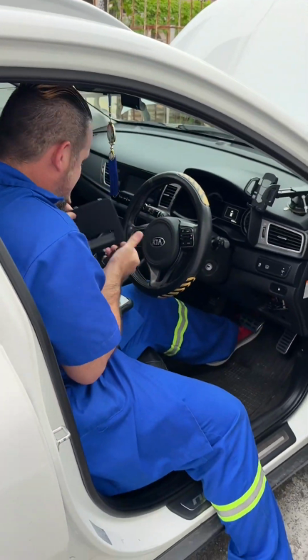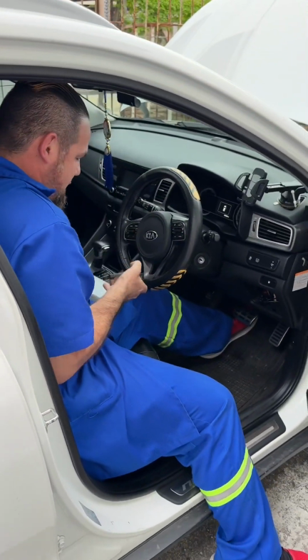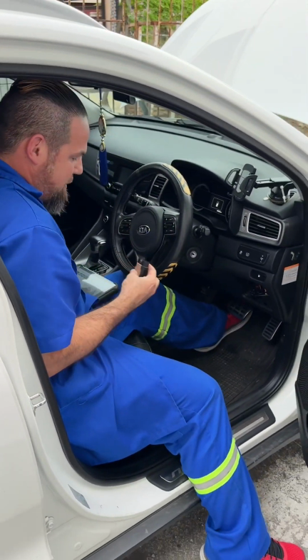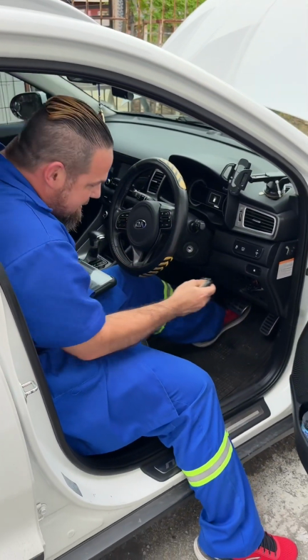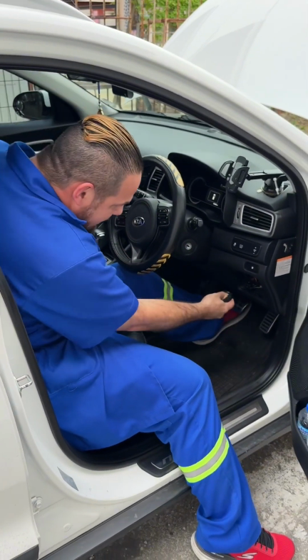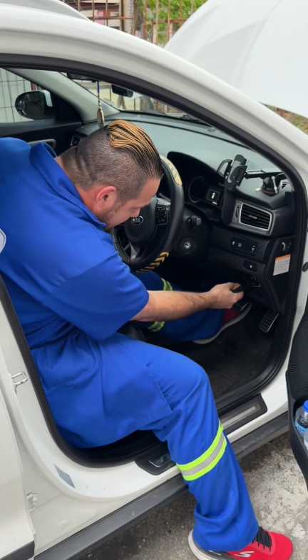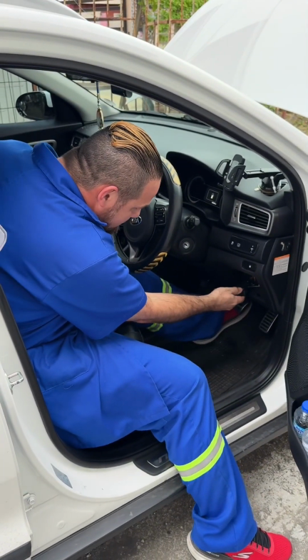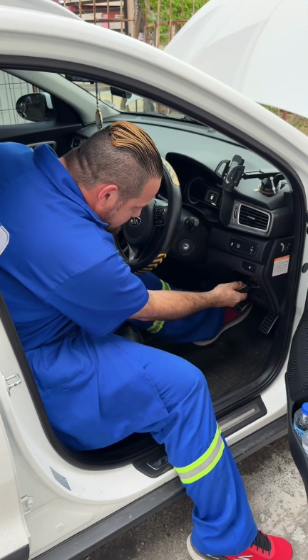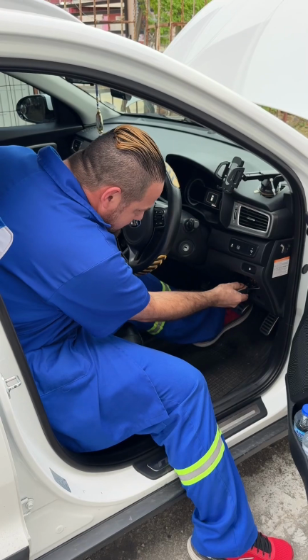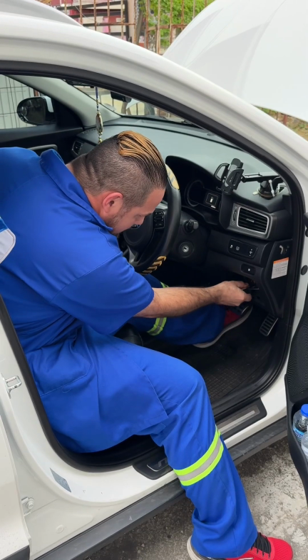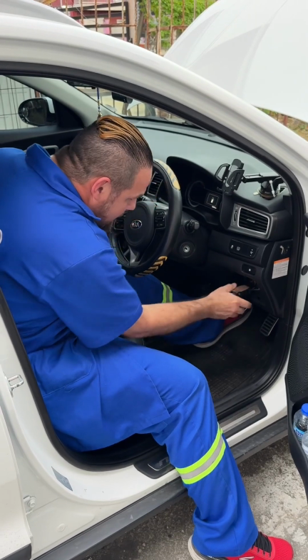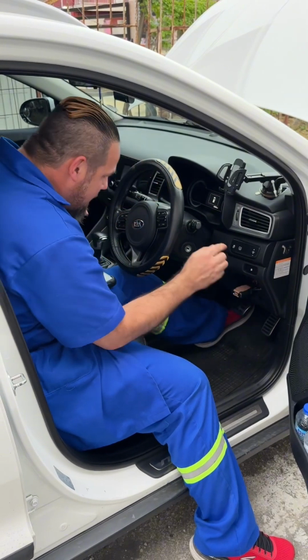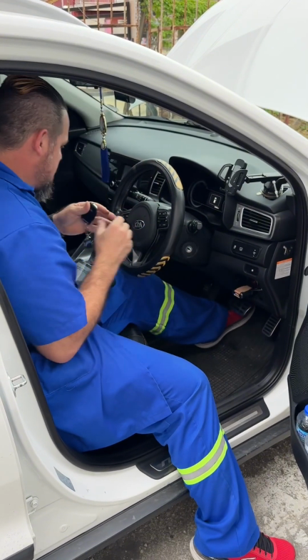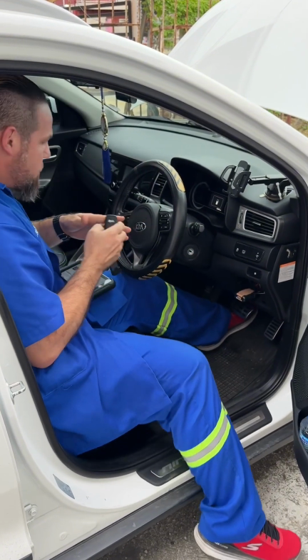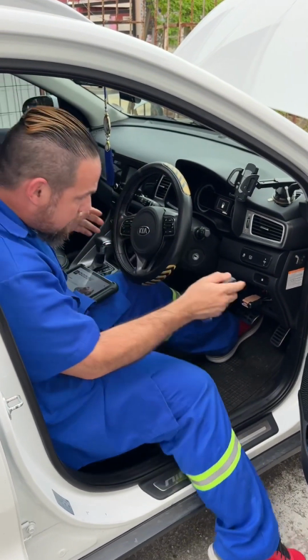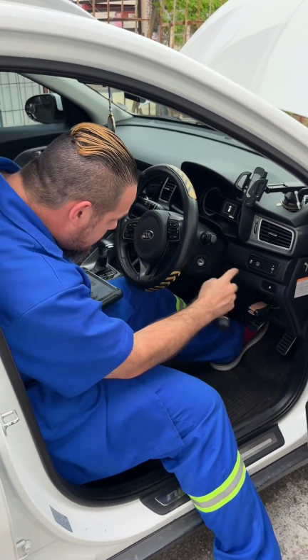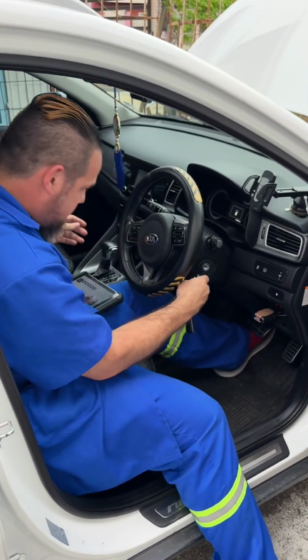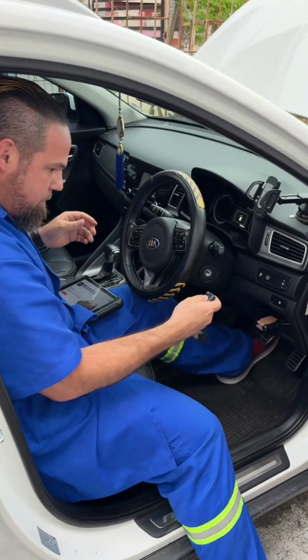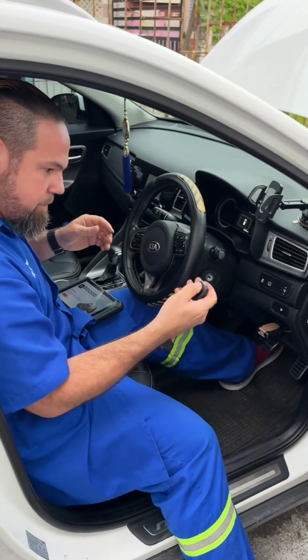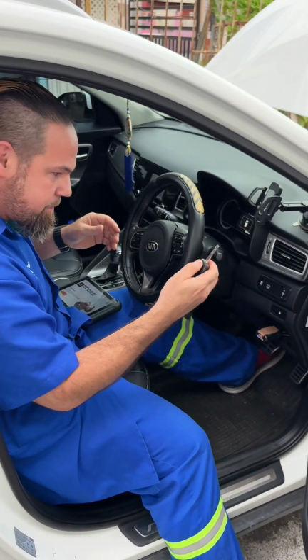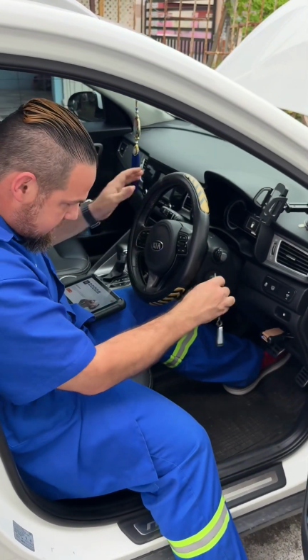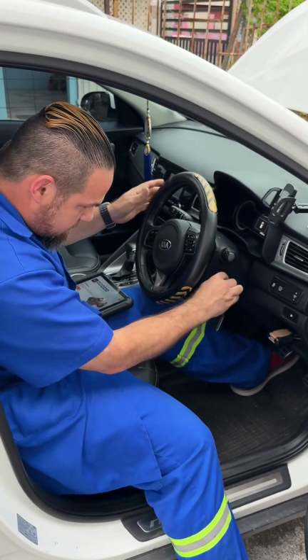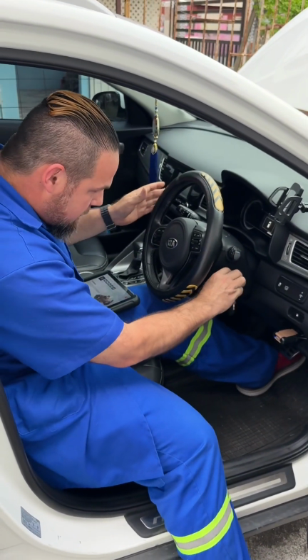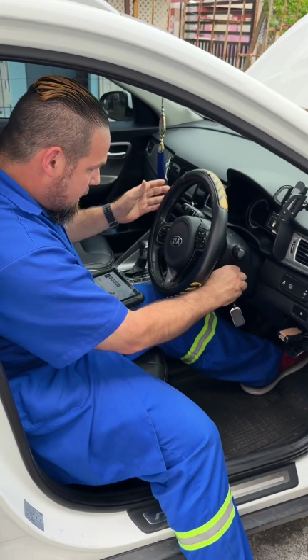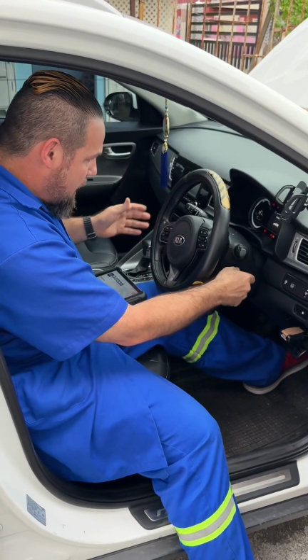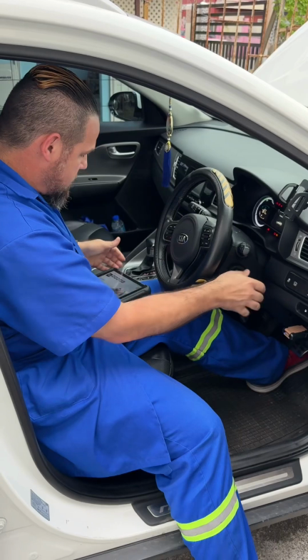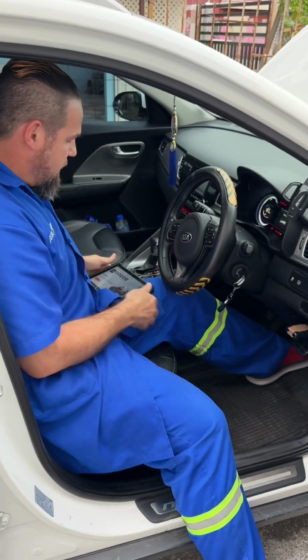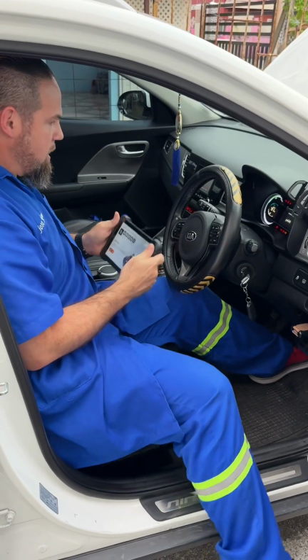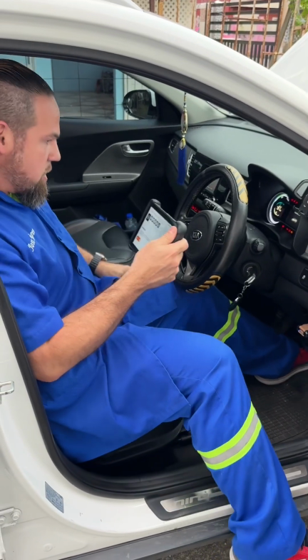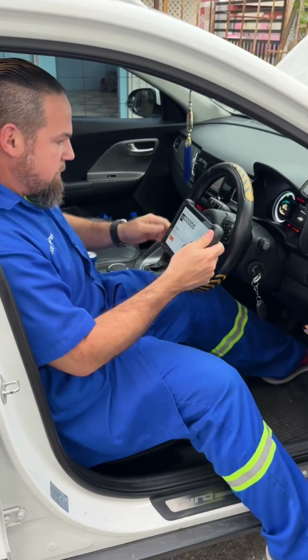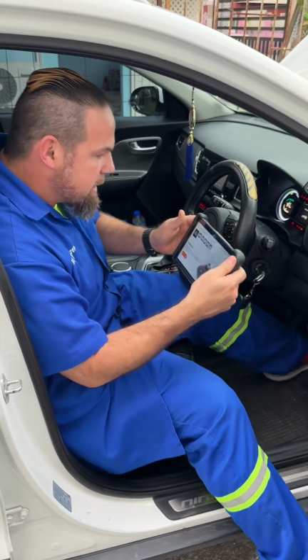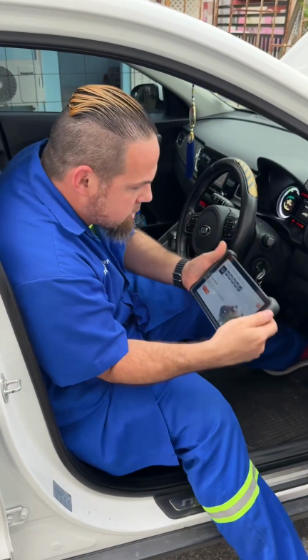Let me connect my VCI. I'm not going to start the car; I'm just going to put the vehicle in ignition.